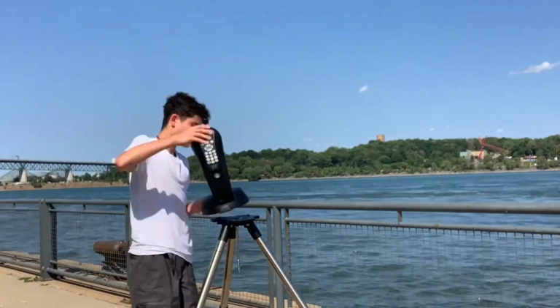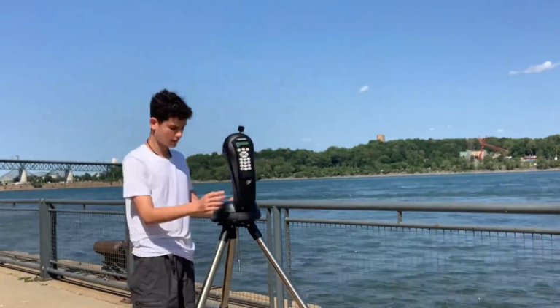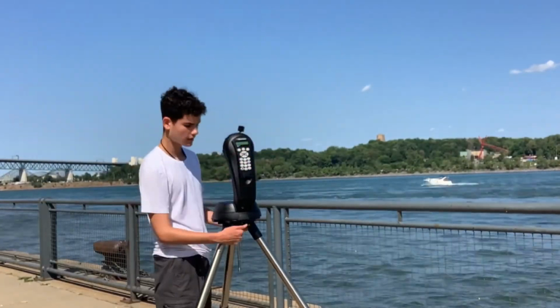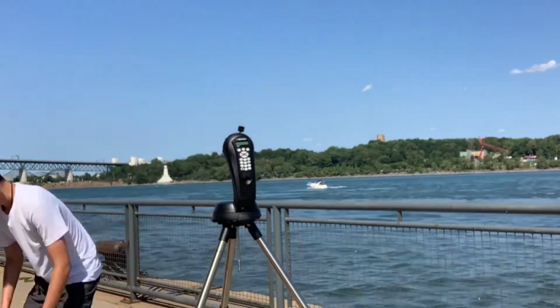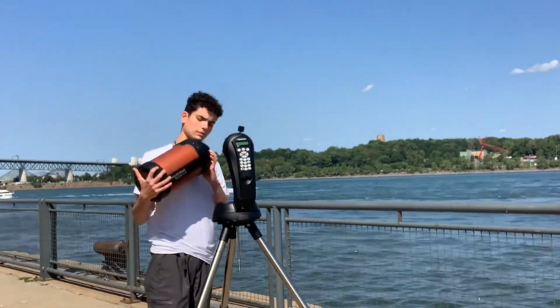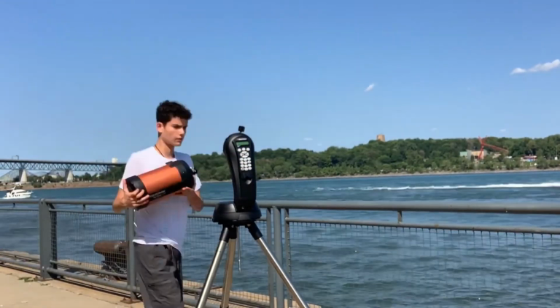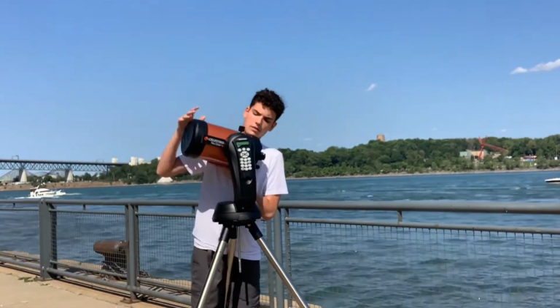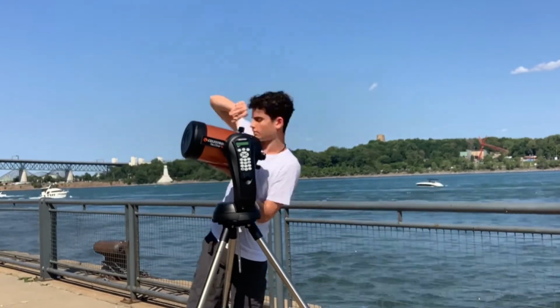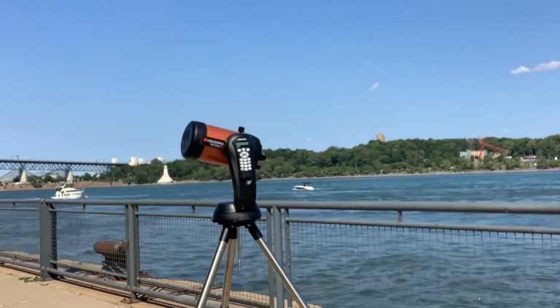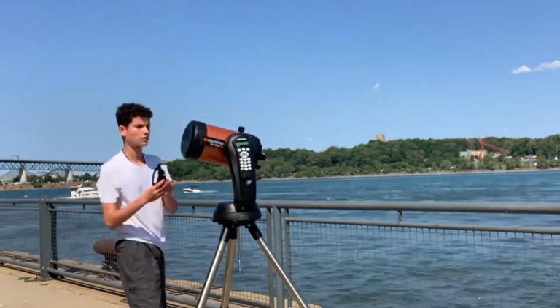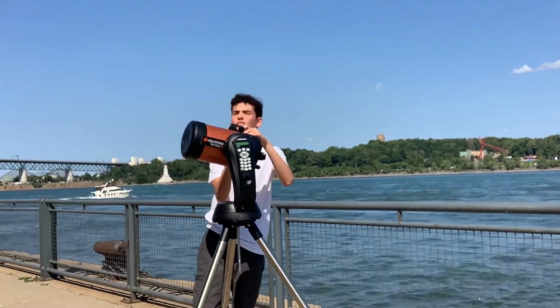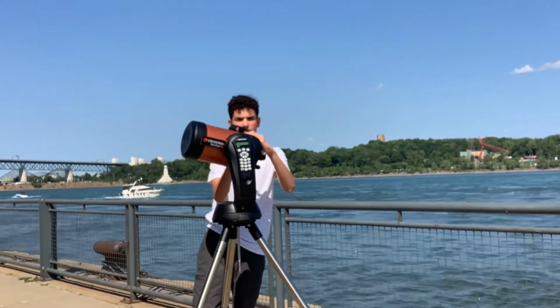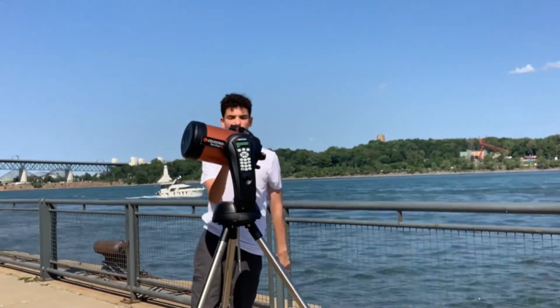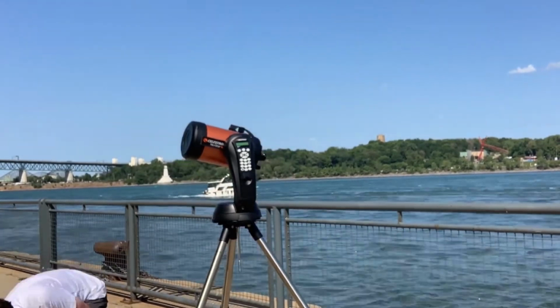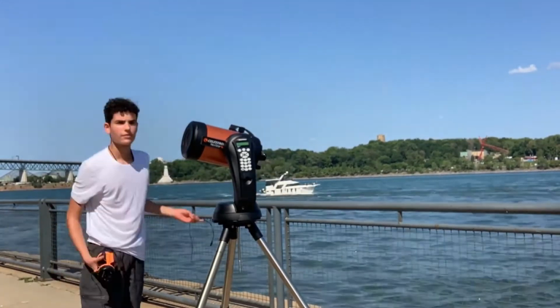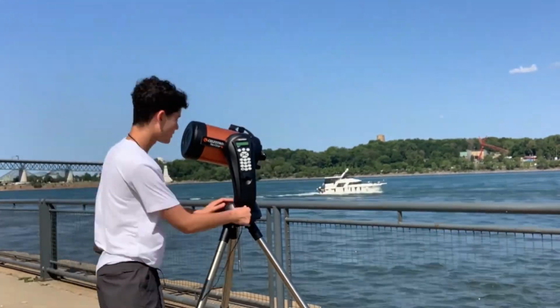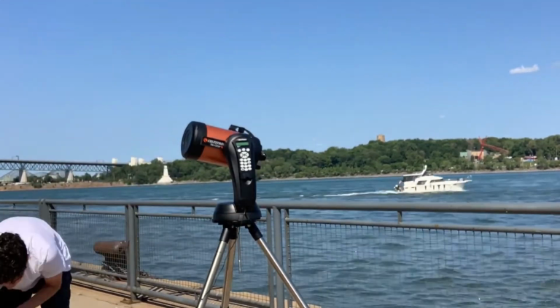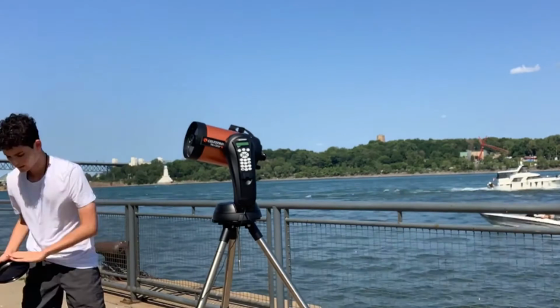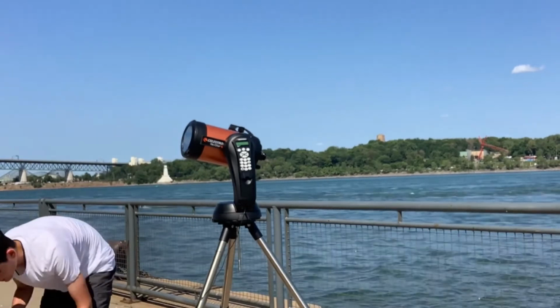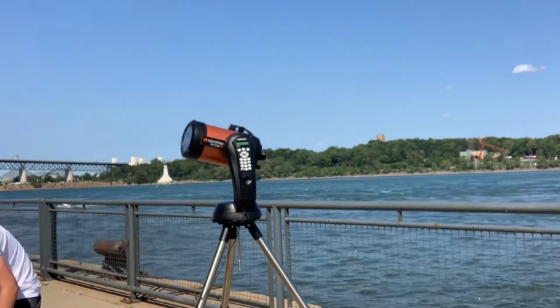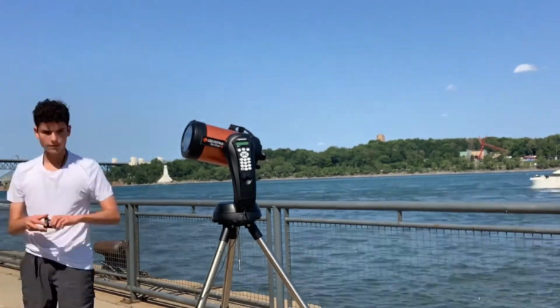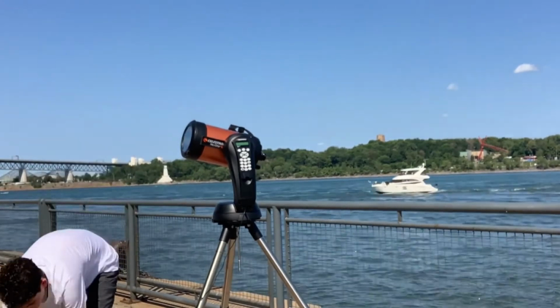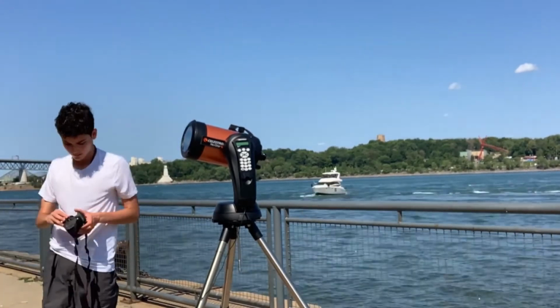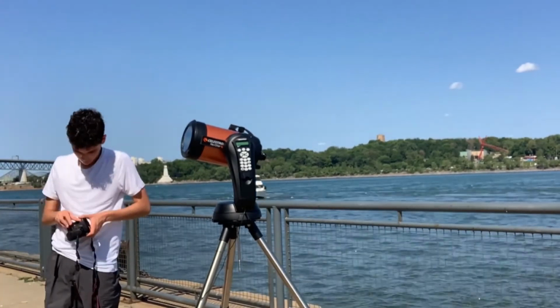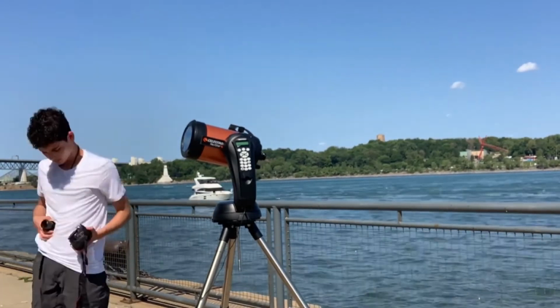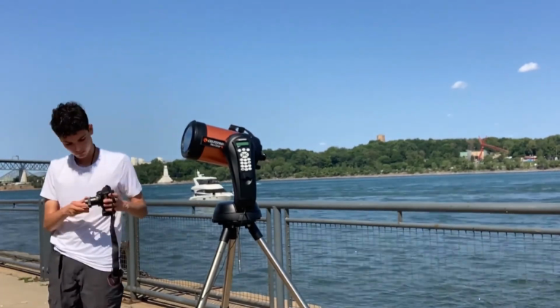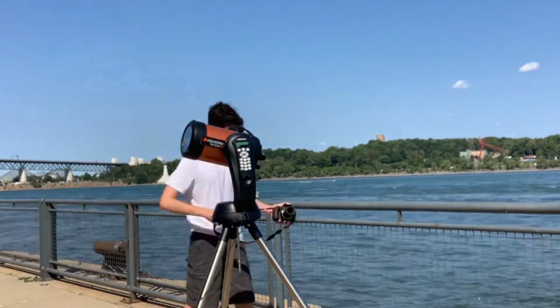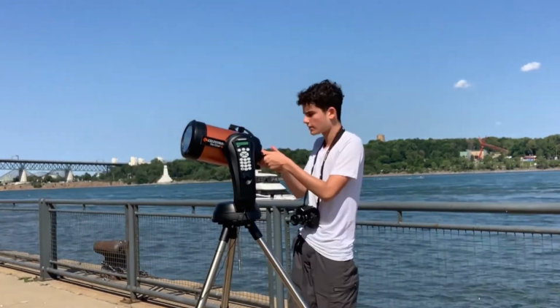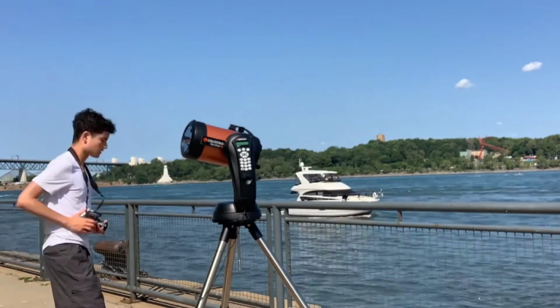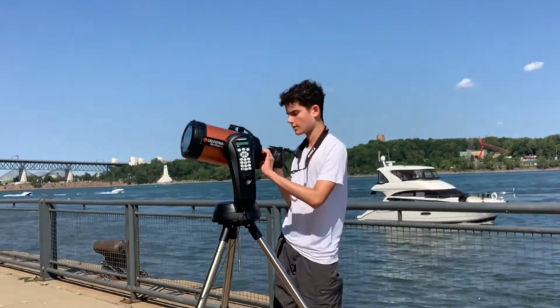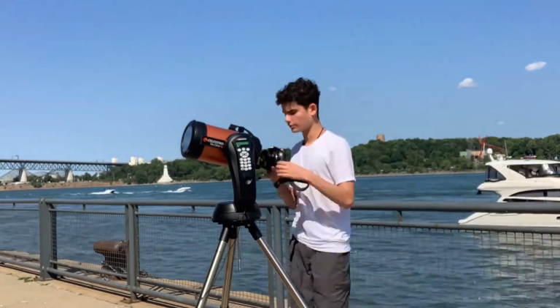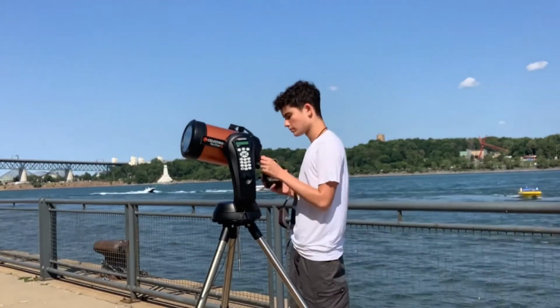If you've read the title, you know that I am in fact targeting the Ring Nebula, aka M57. I'm using my Celestron Nexstar 6SE computerized telescope and my Canon EOS Rebel T7i DSLR camera for the job.